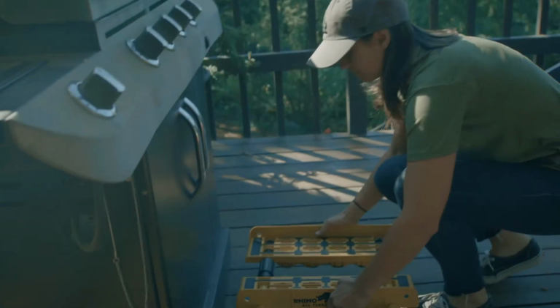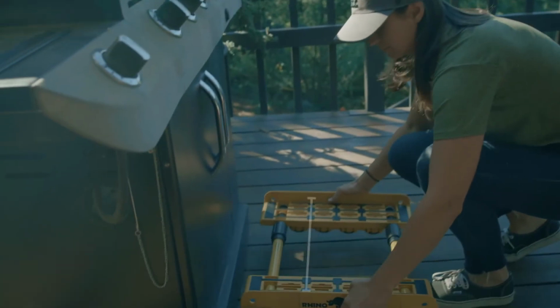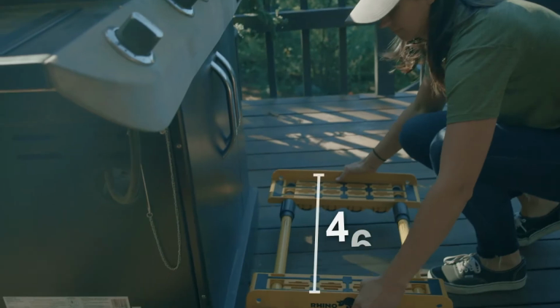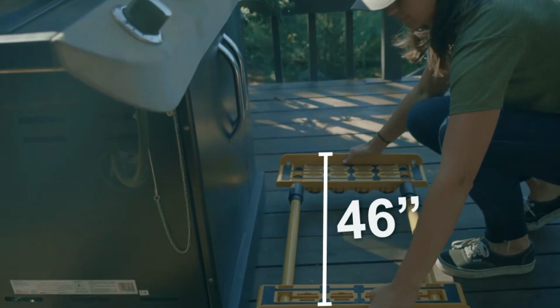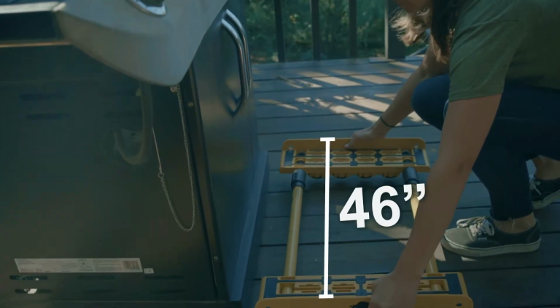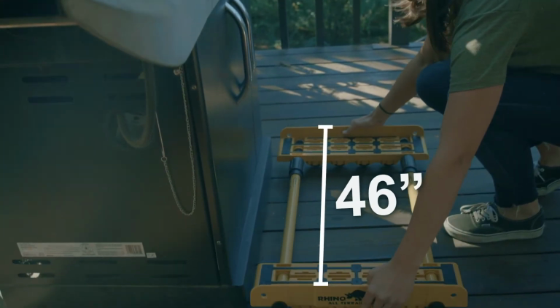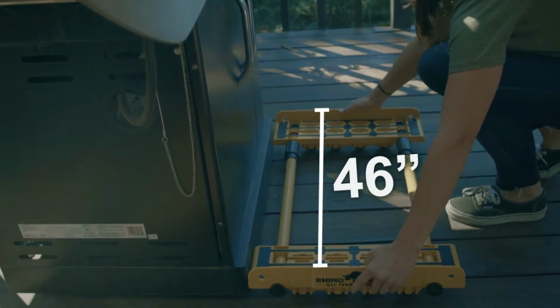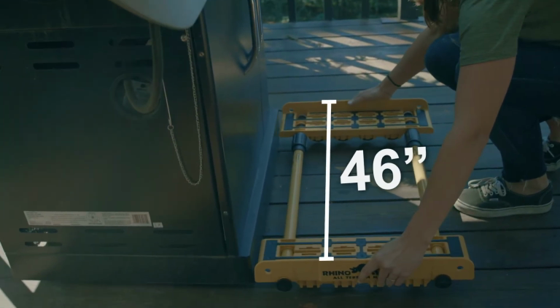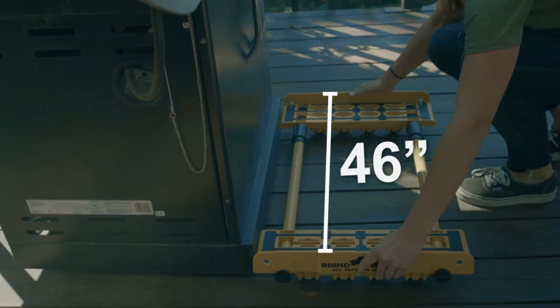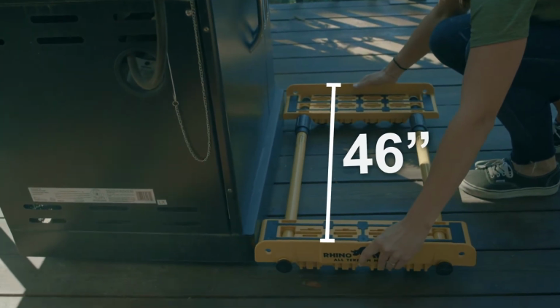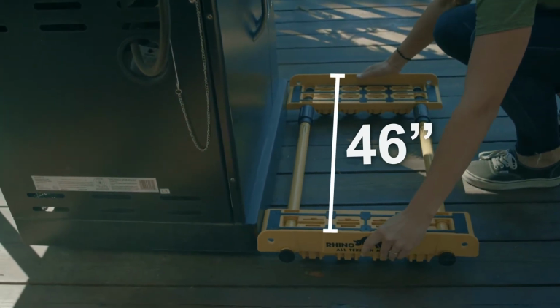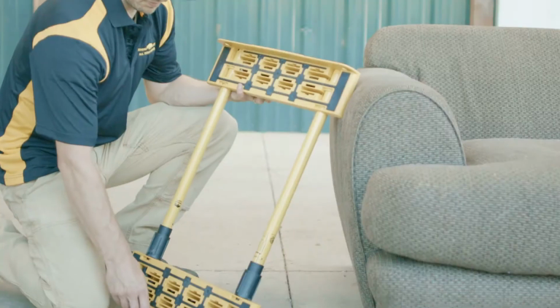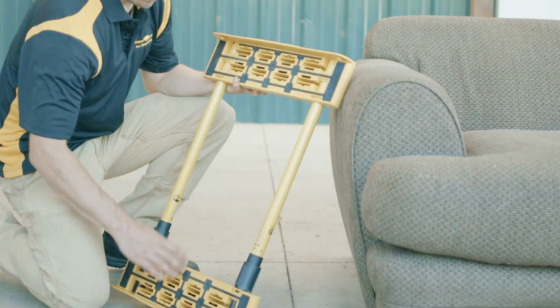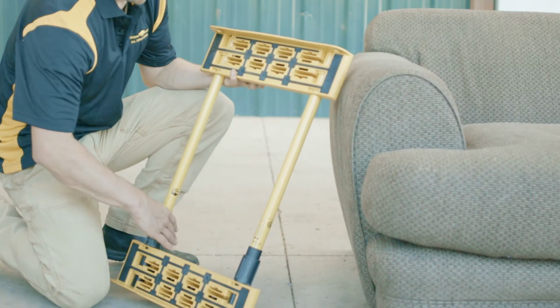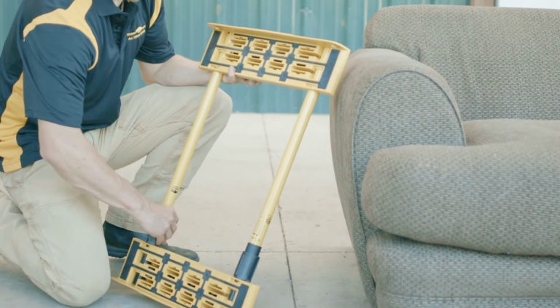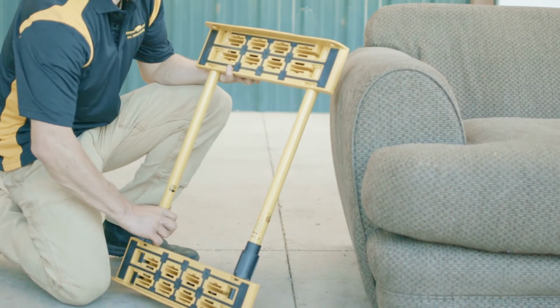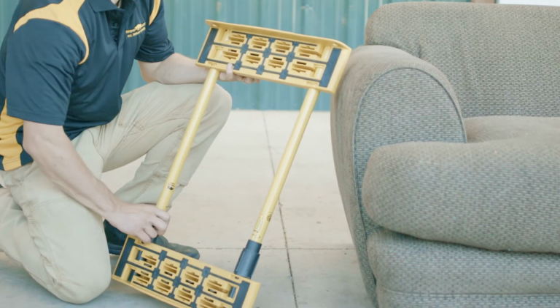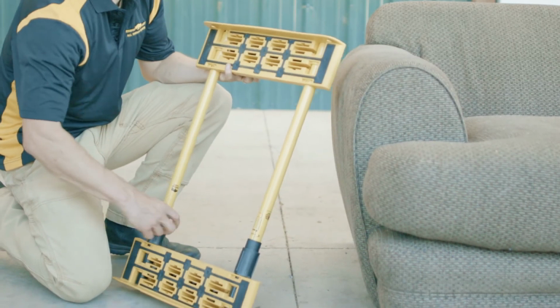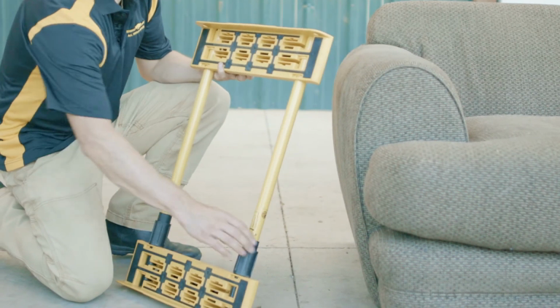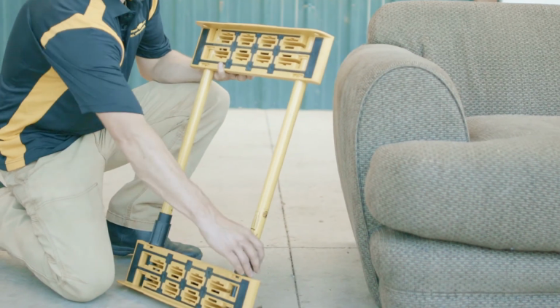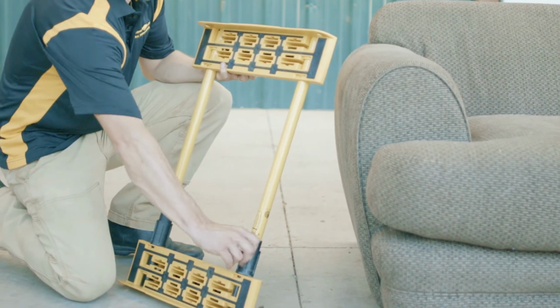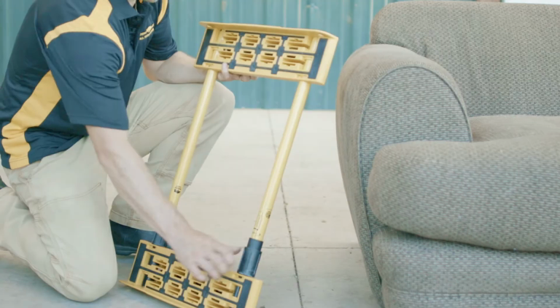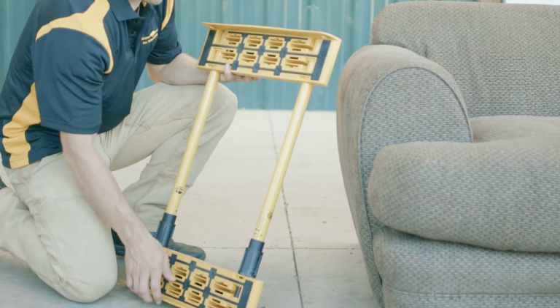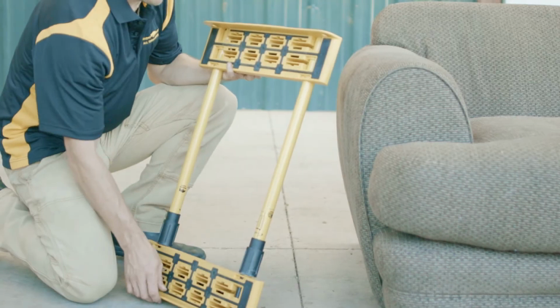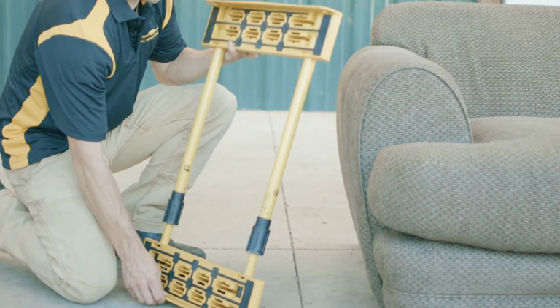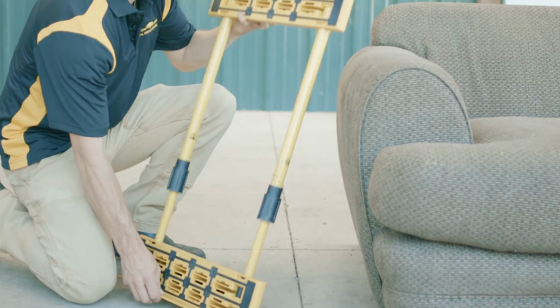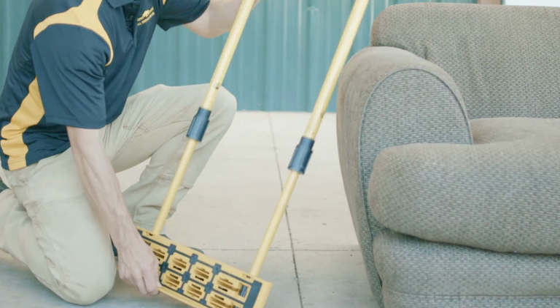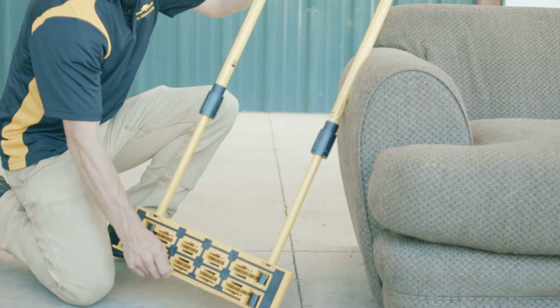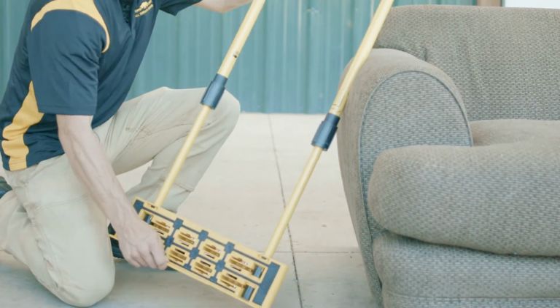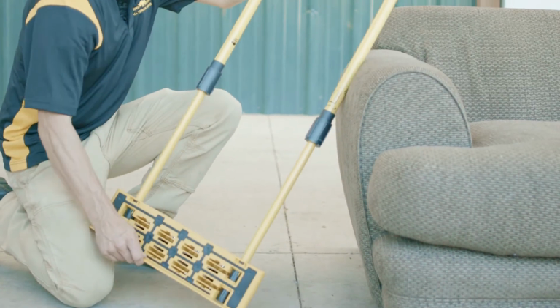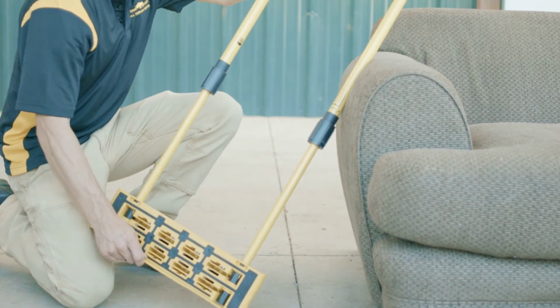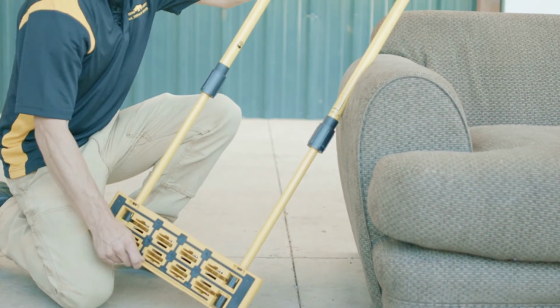RhinoCart can extend to 46 inches to accommodate large items. Simply twist the pole lock on each of the telescoping poles, extend to the desired length, and retighten.